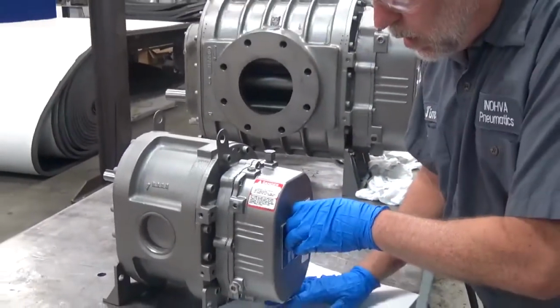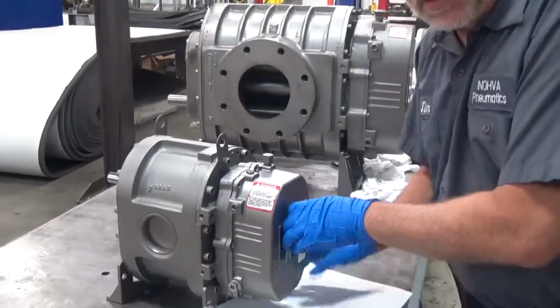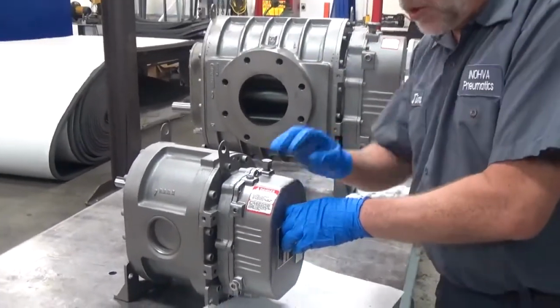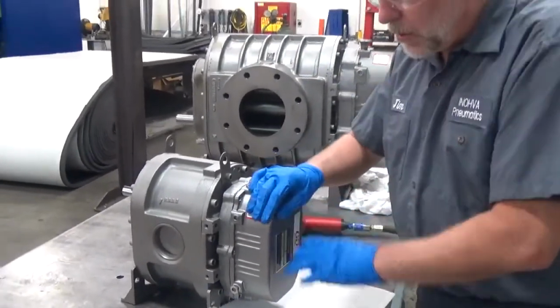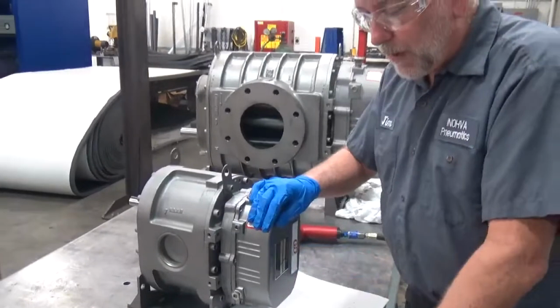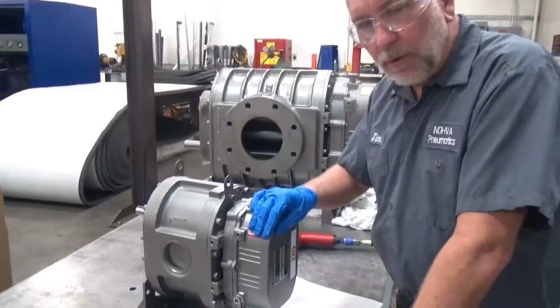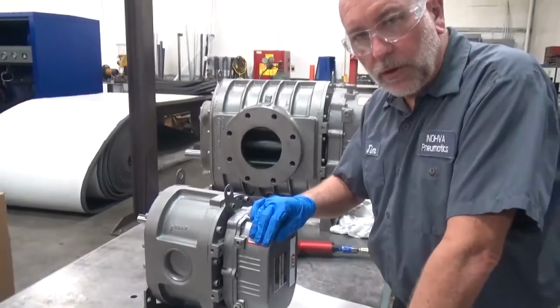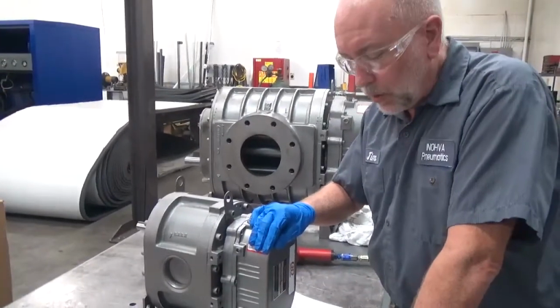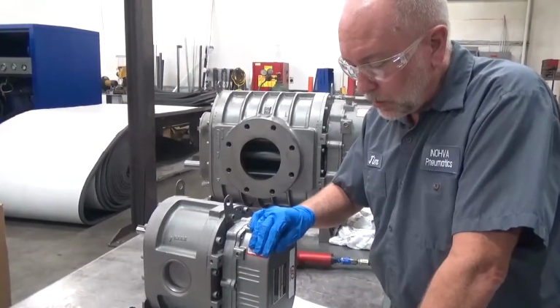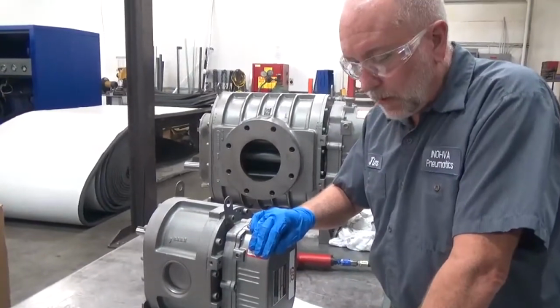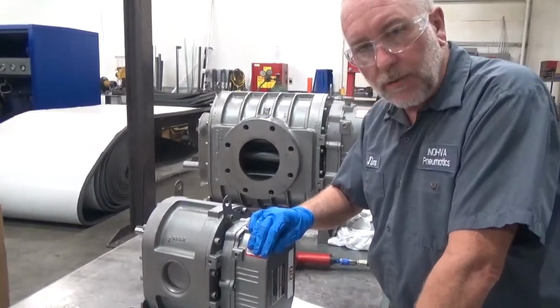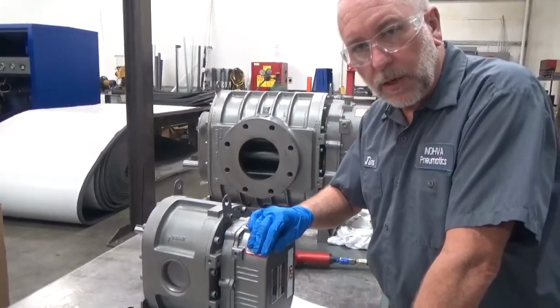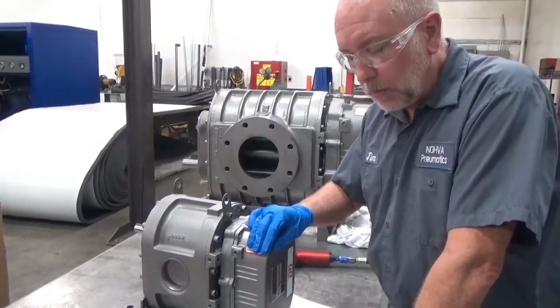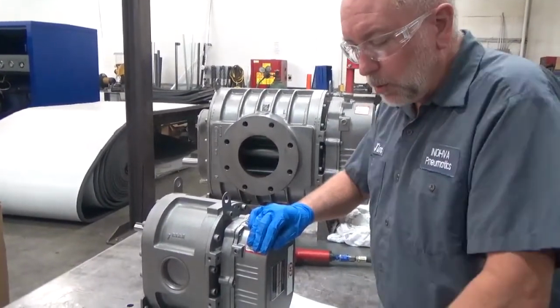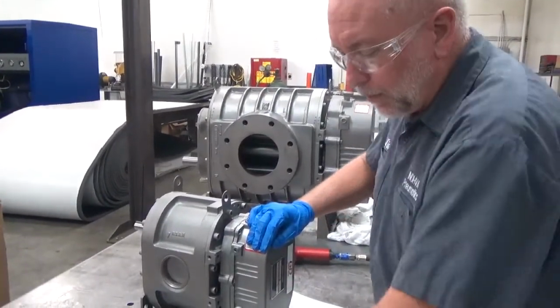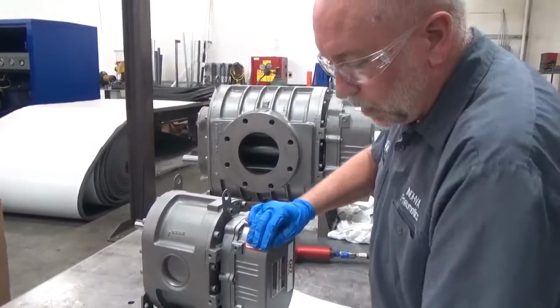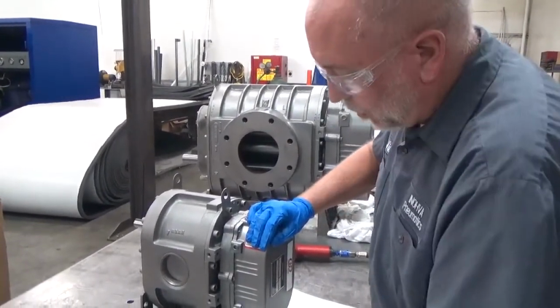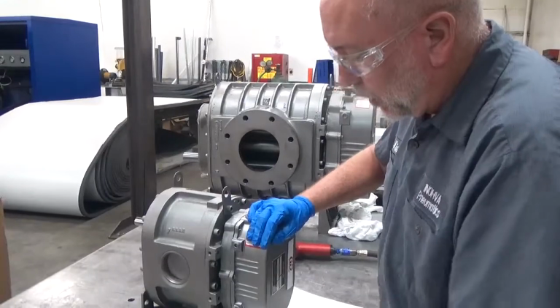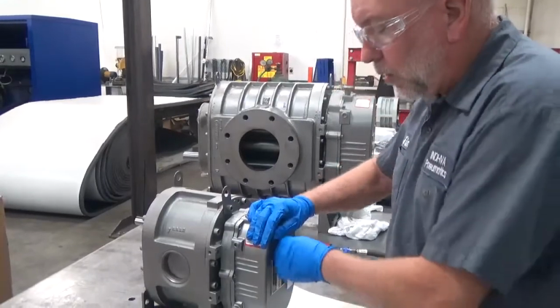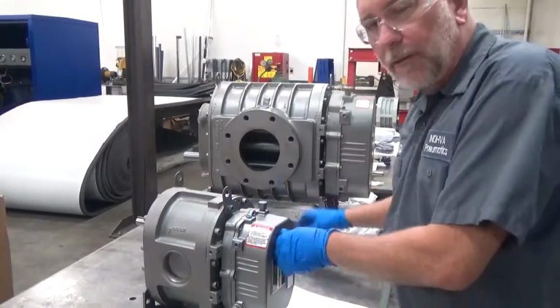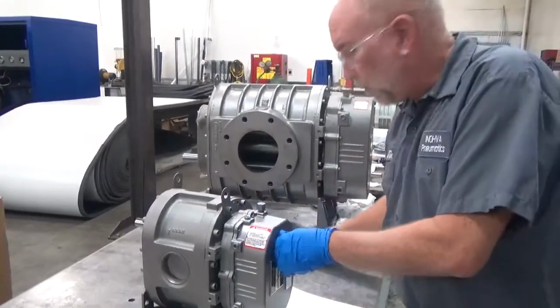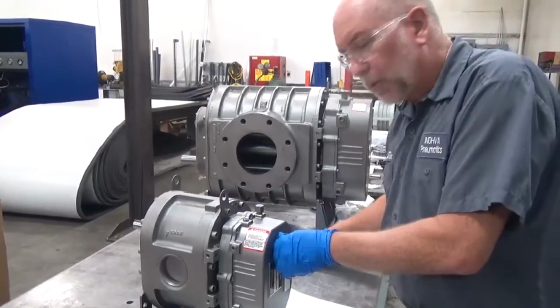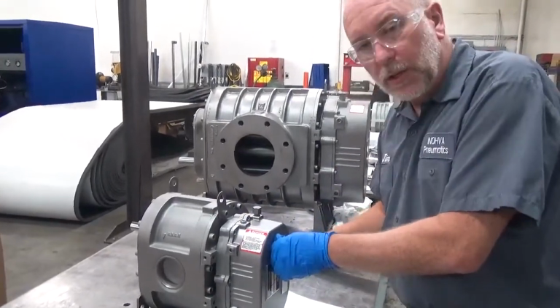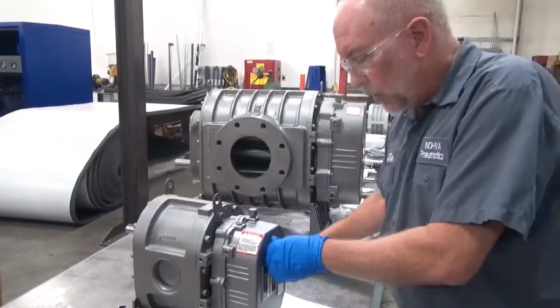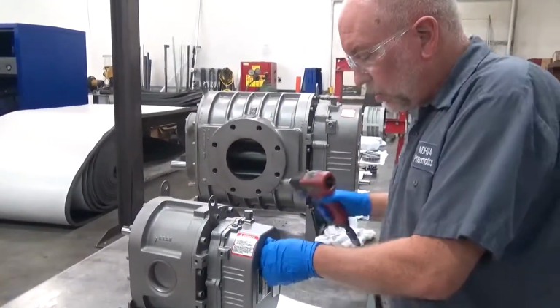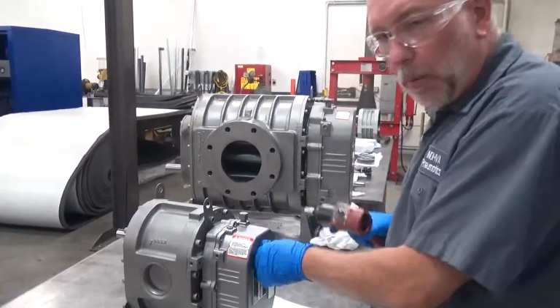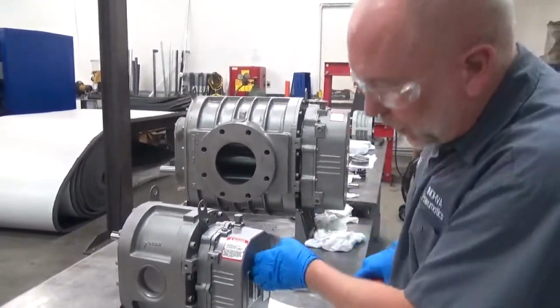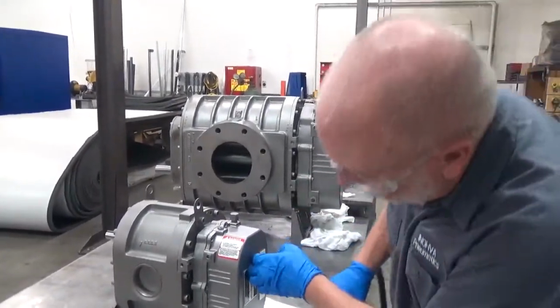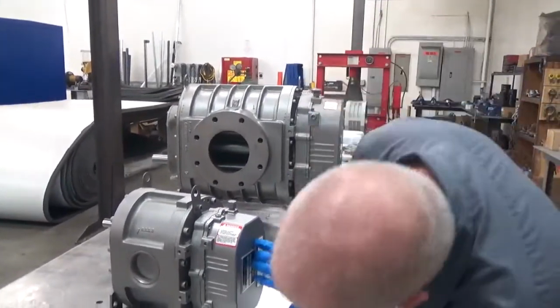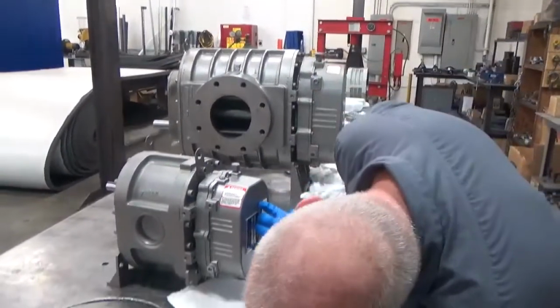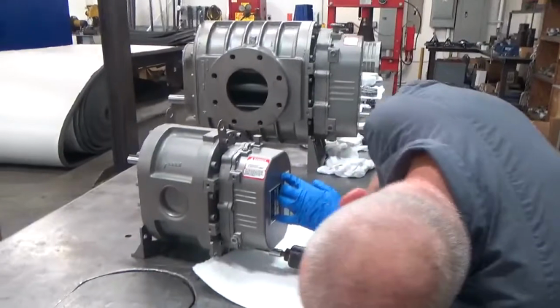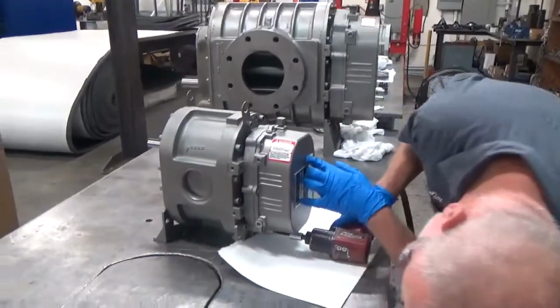All of the blowers are tested at the factory before they're sent to us, and they do have a little bit of assembly lube in them and a little bit of oil left over from the test procedure. So be prepared to catch the oil when it runs out when you pull the cover off.